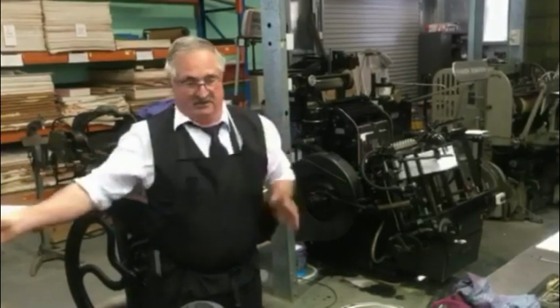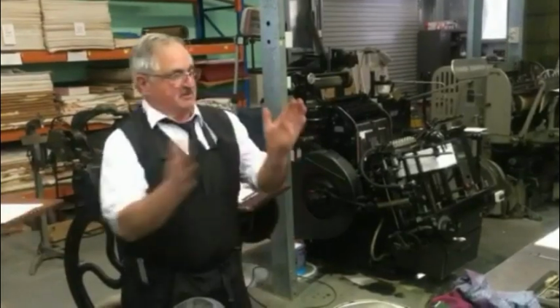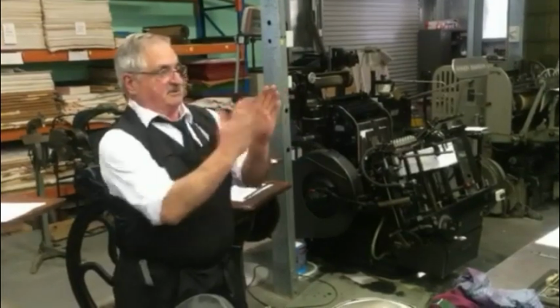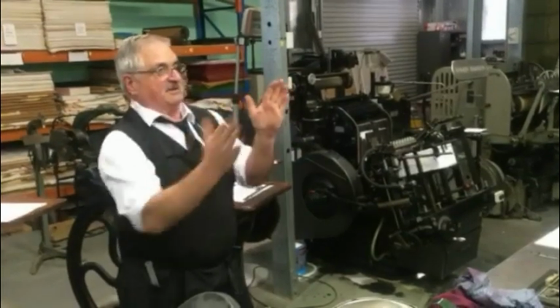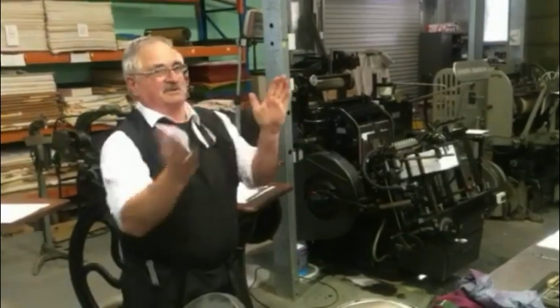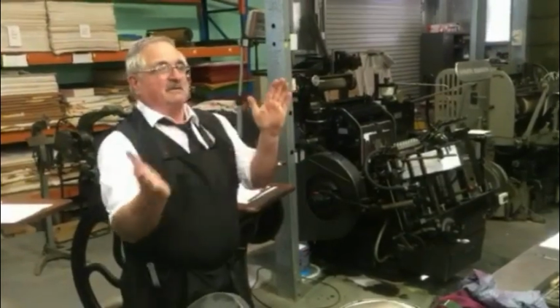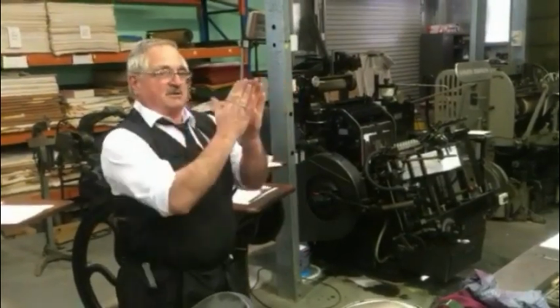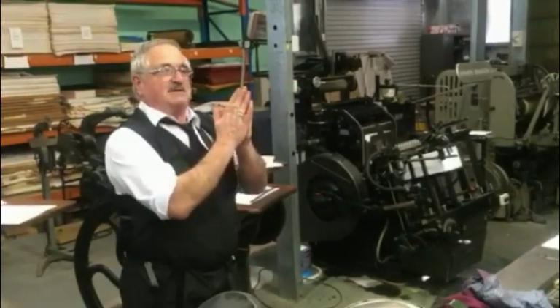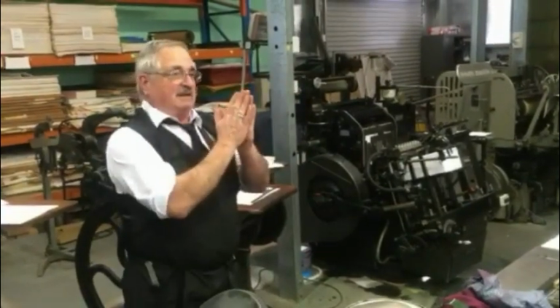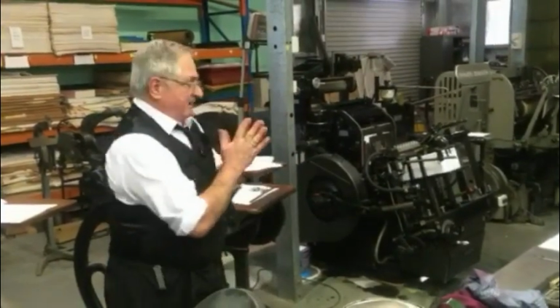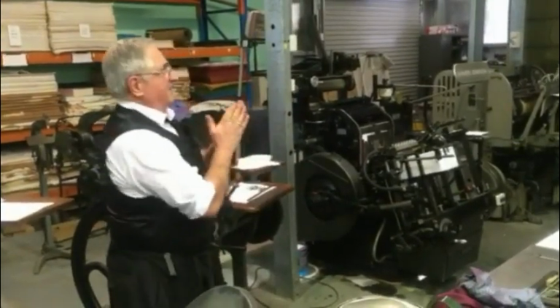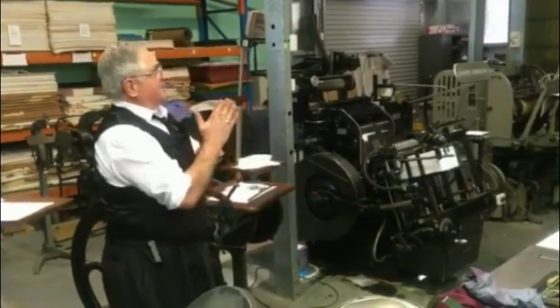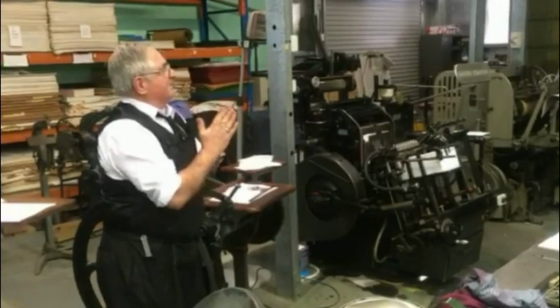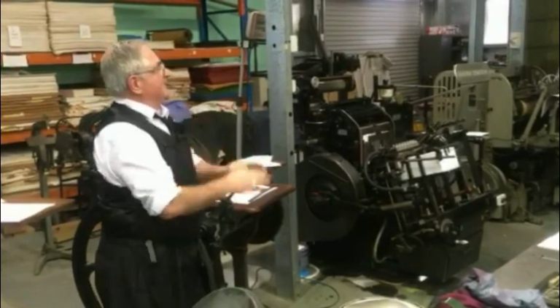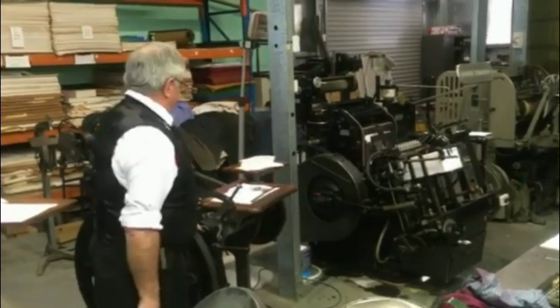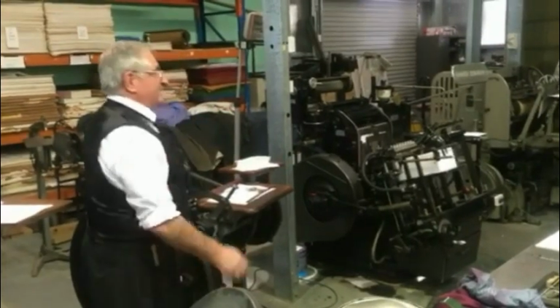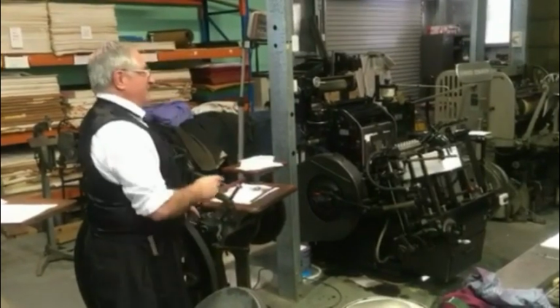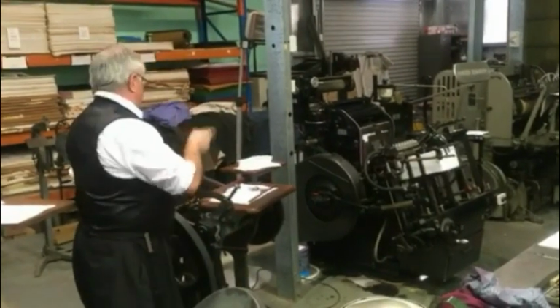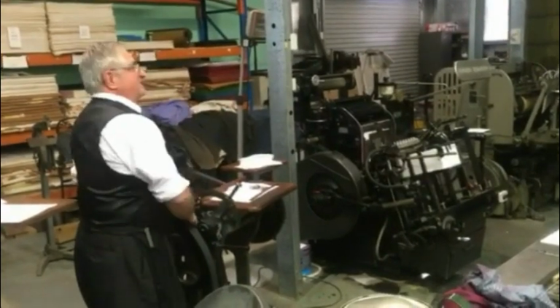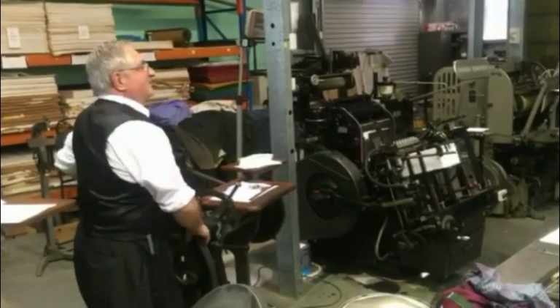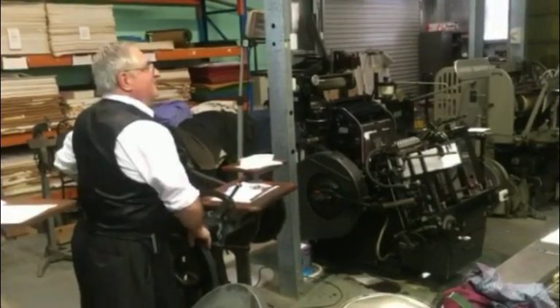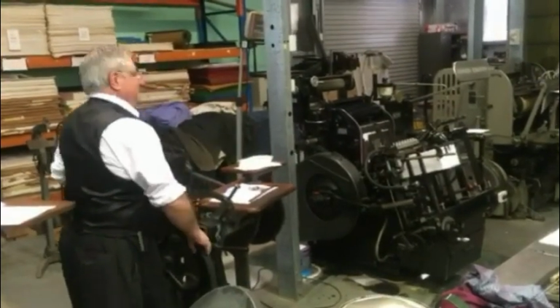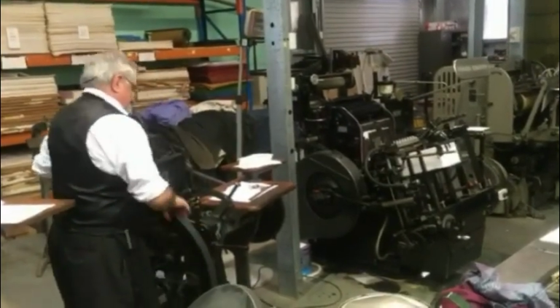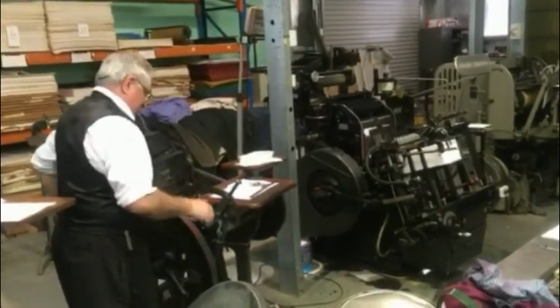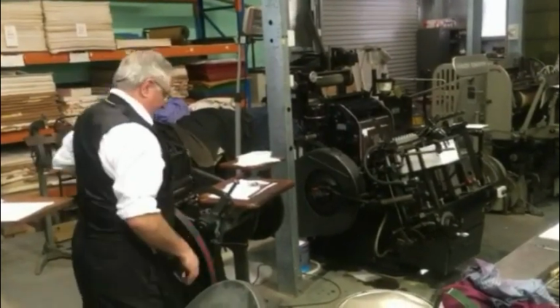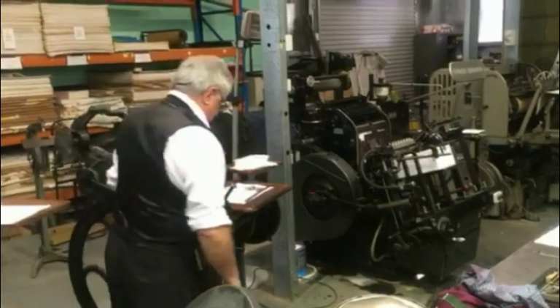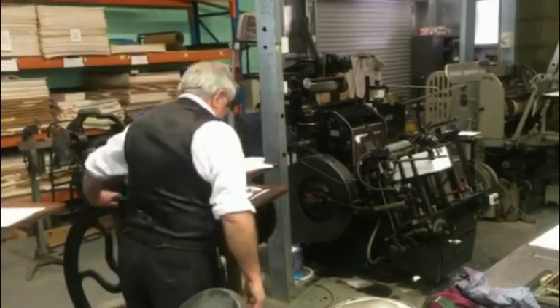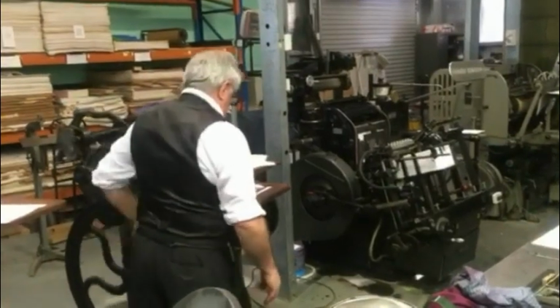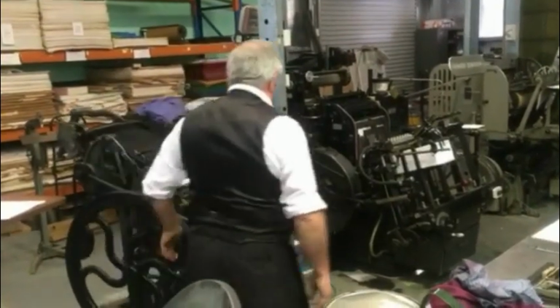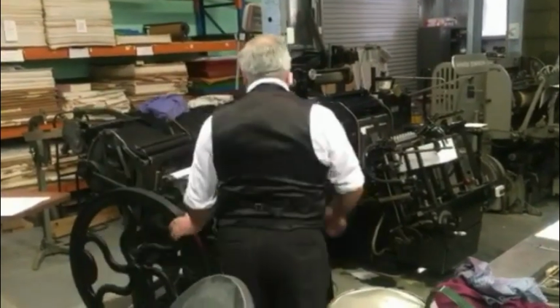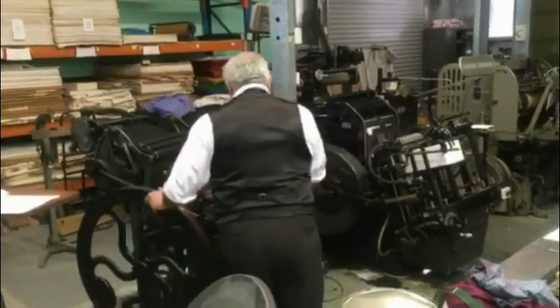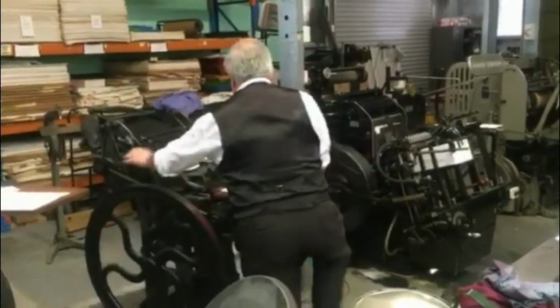These machines are just like this all the time. This one stays there — it gives a slightly better print. It's only for a fraction of a second longer. Still got the same old motor on it.